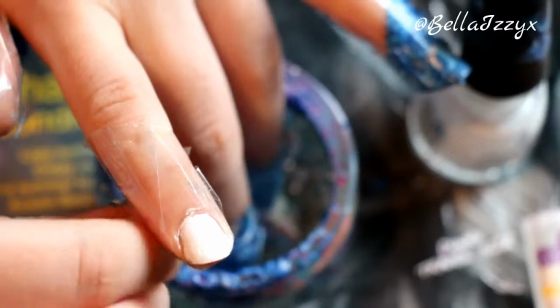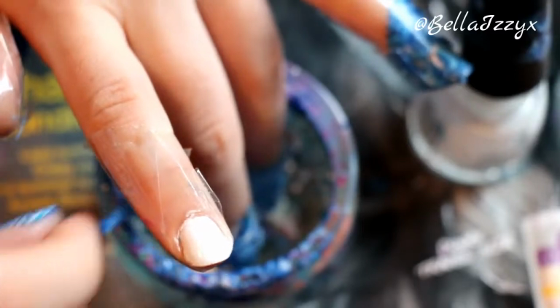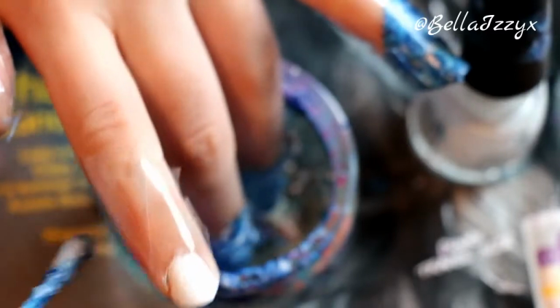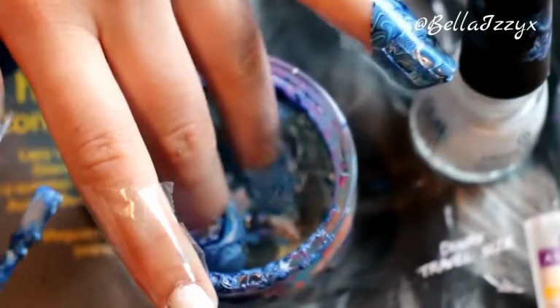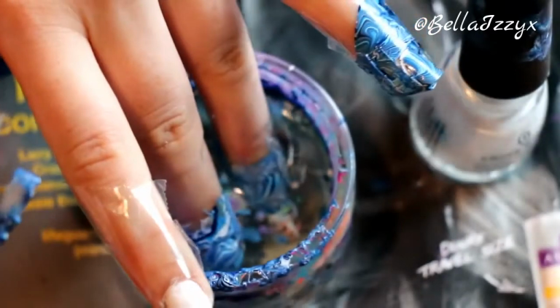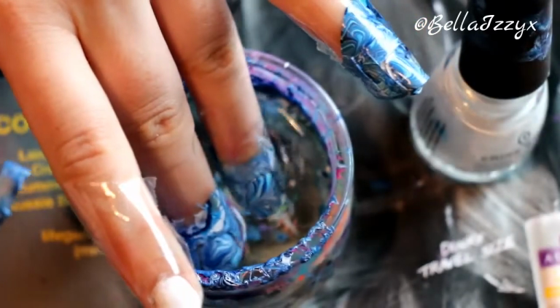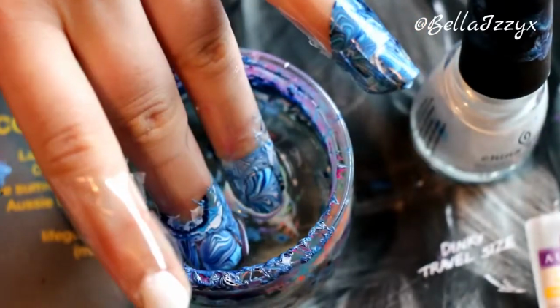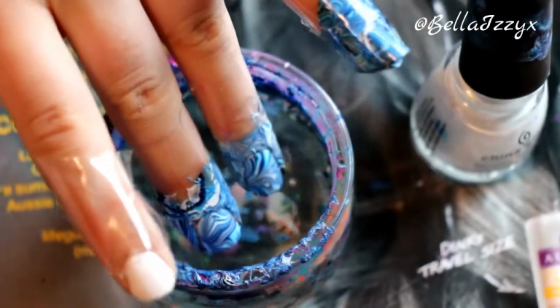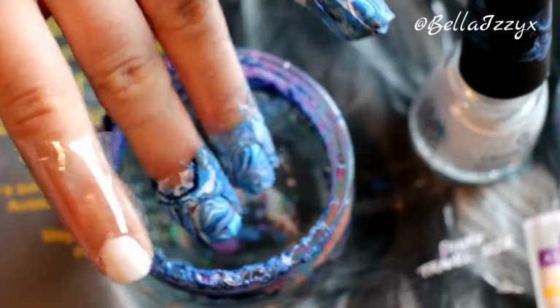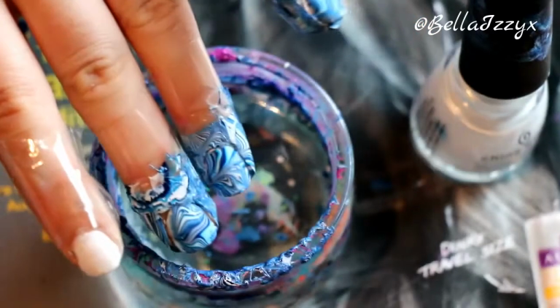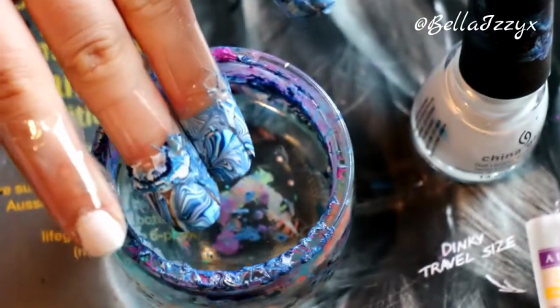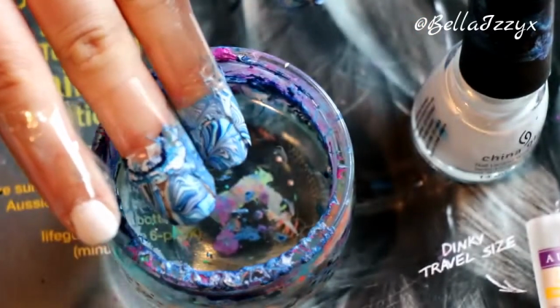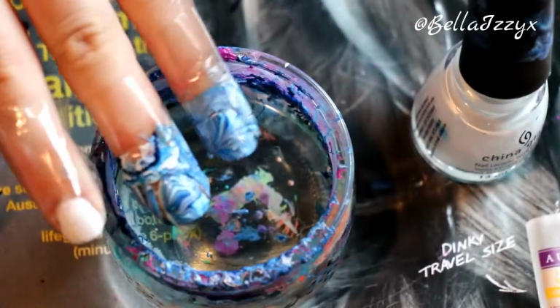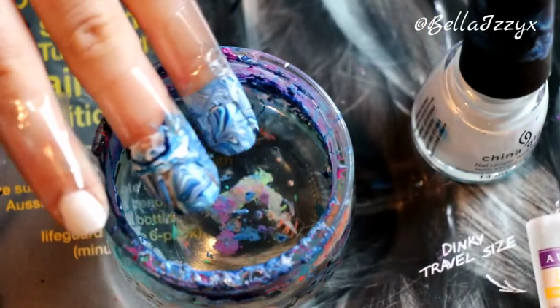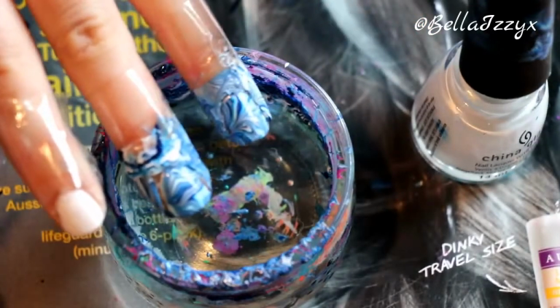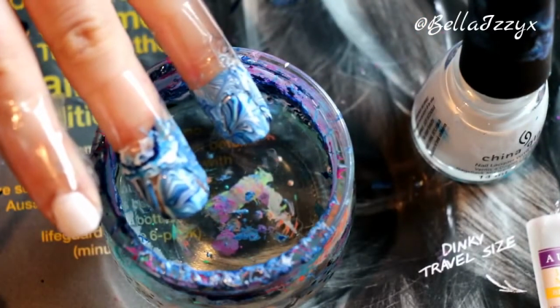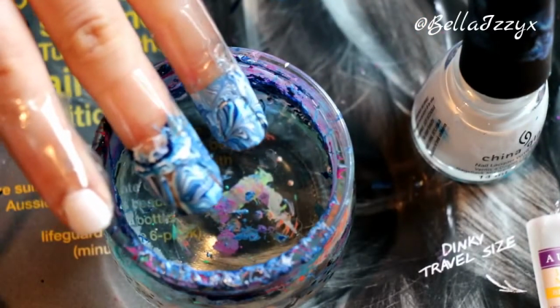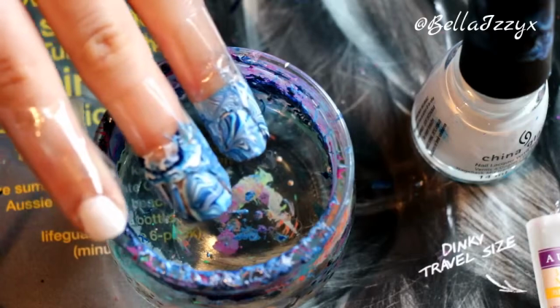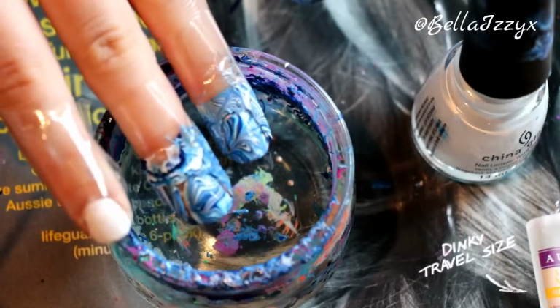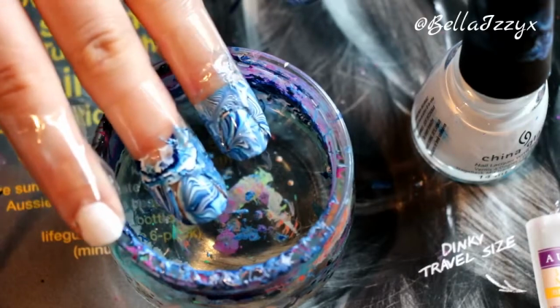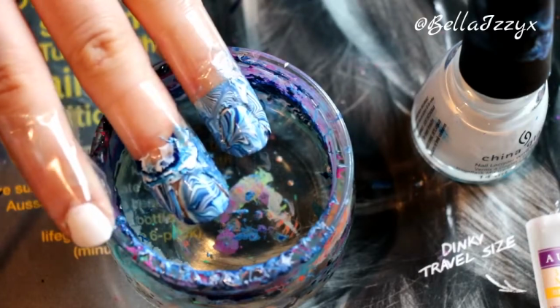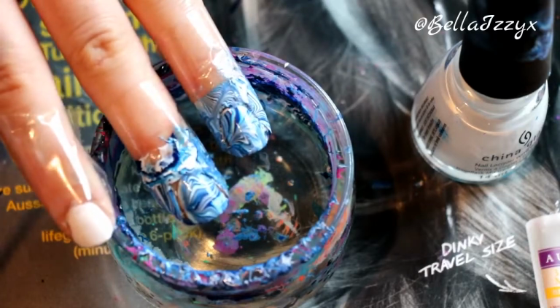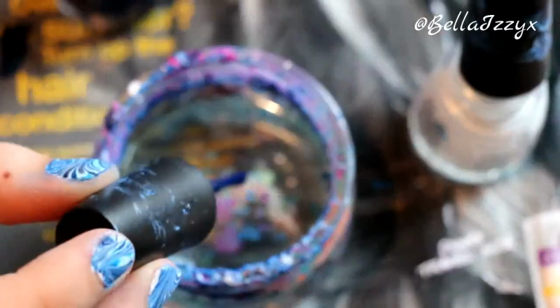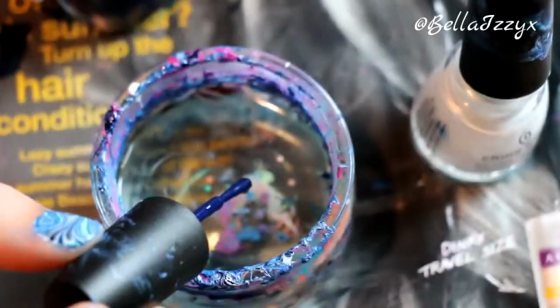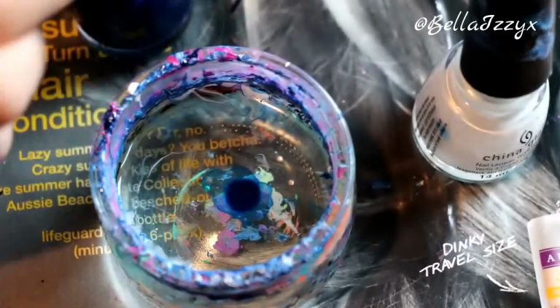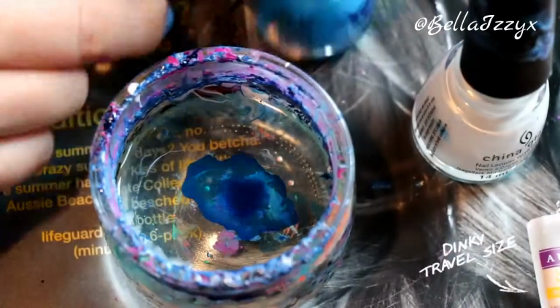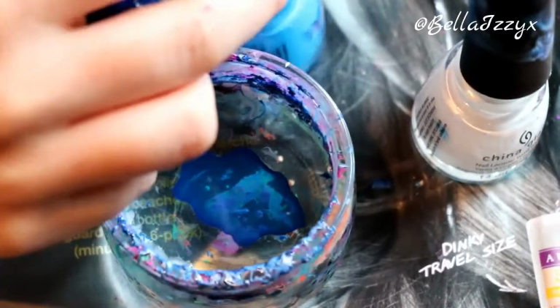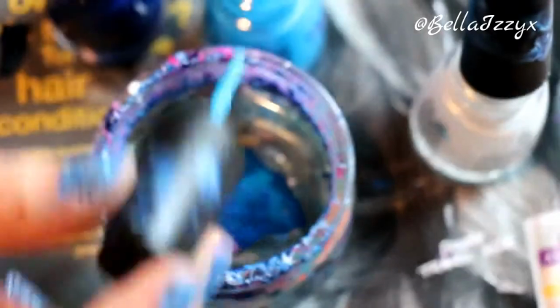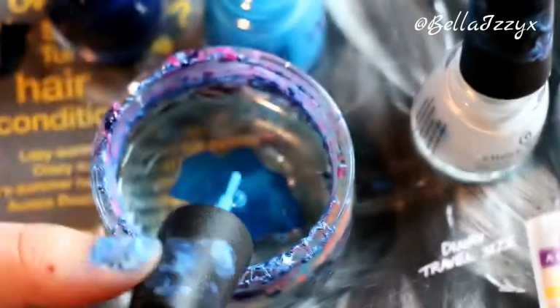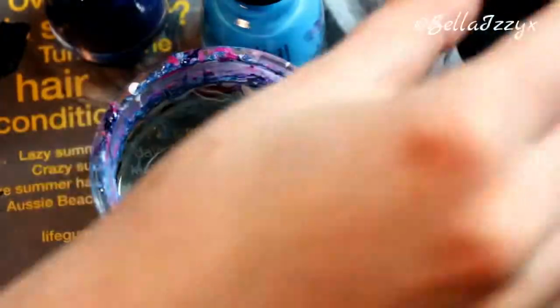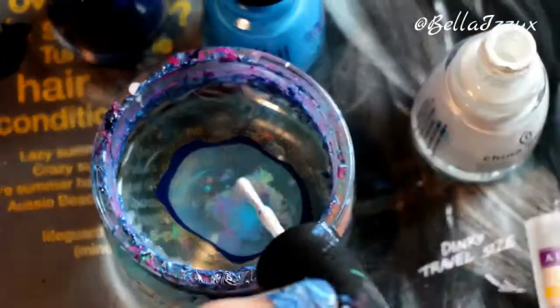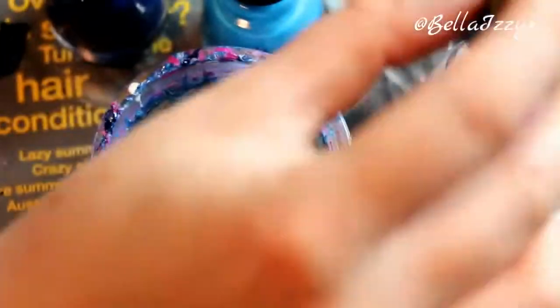Once you've done that you can just pull them out and you can see it creates a really nice cool marble effect. I'm just going to quickly do my other fingers, but I'll speed this through since I've already shown you how it's done.